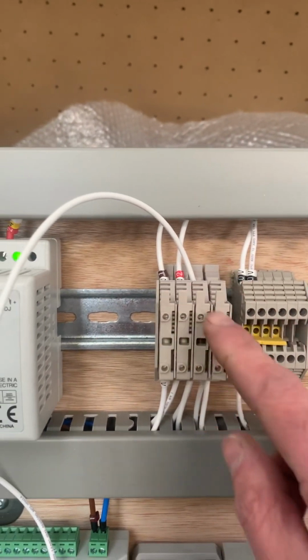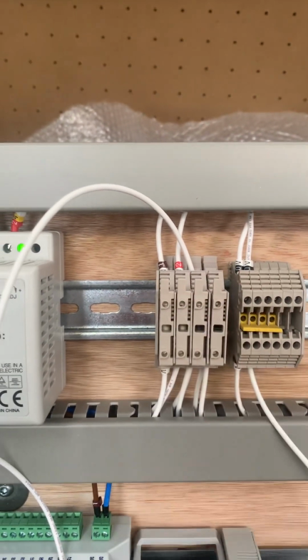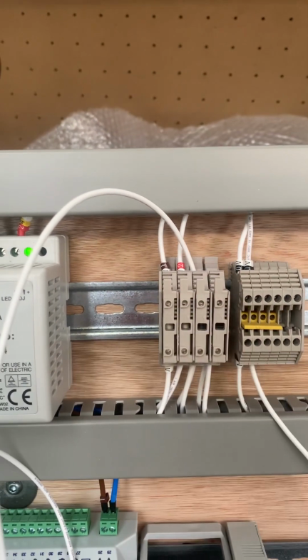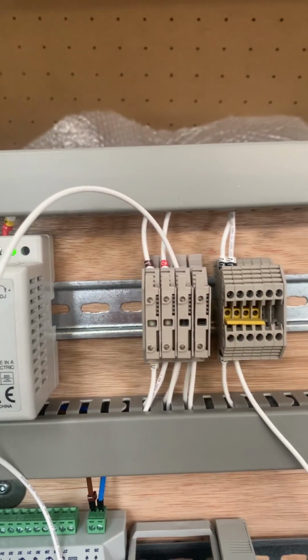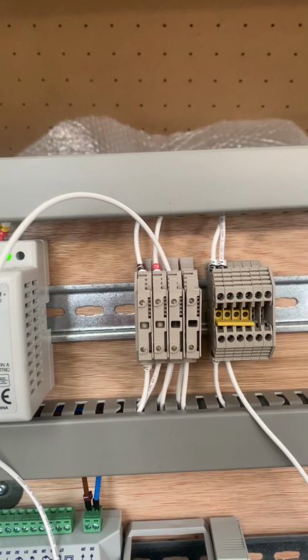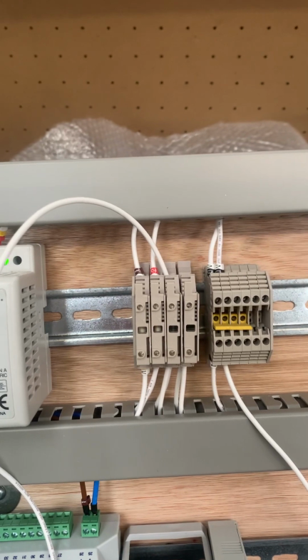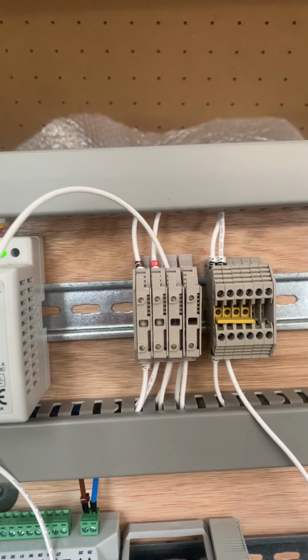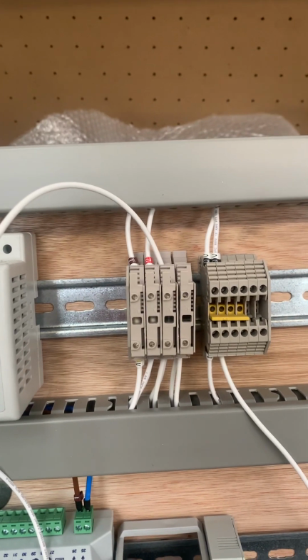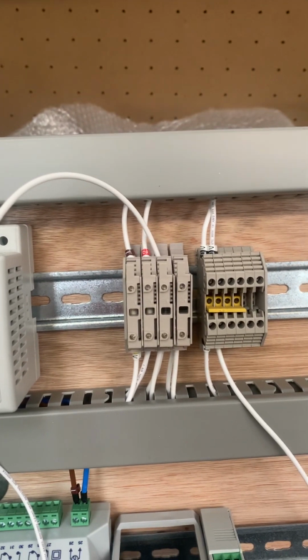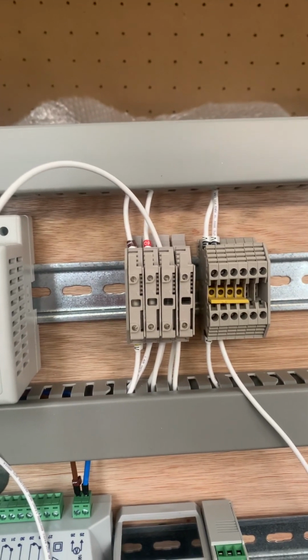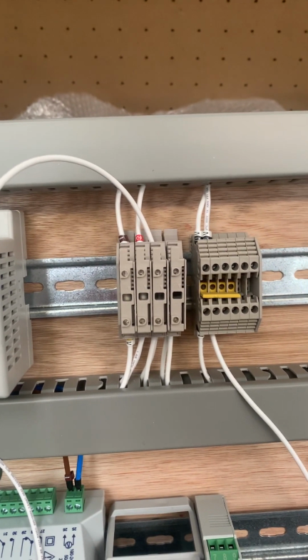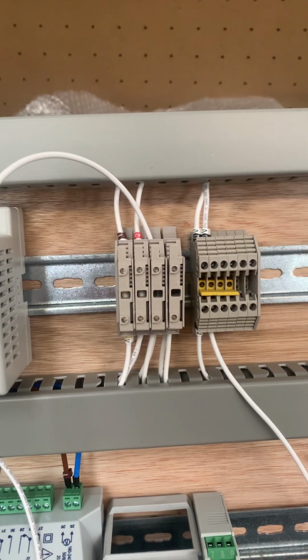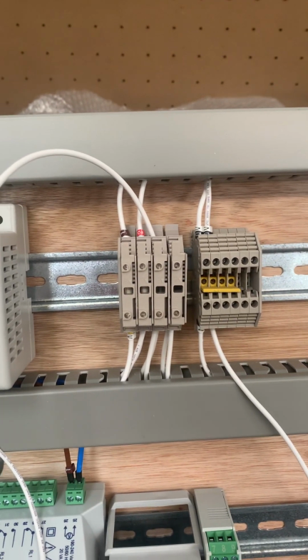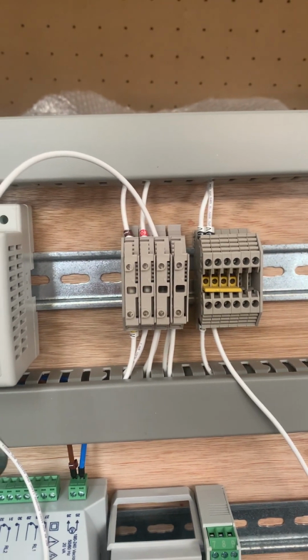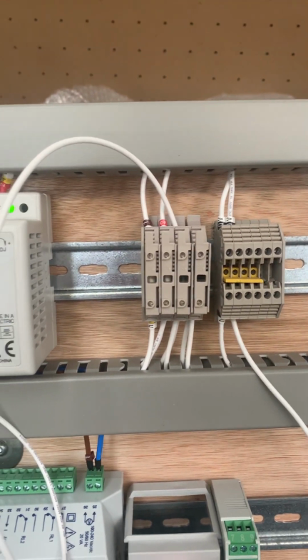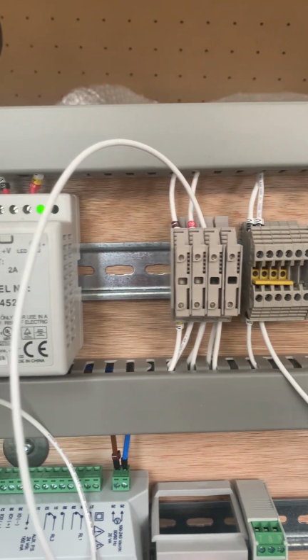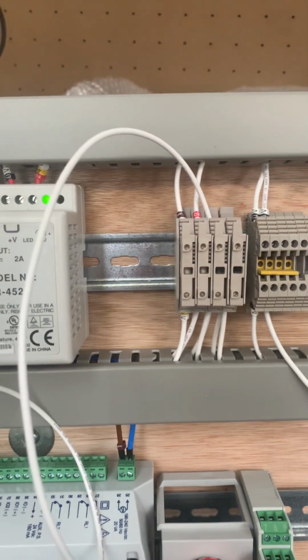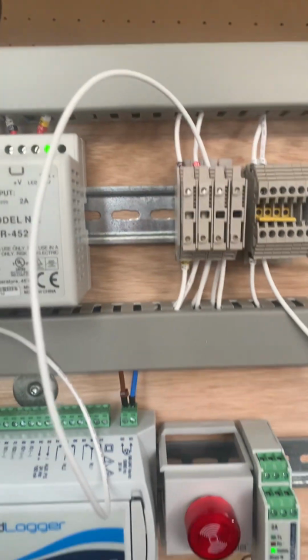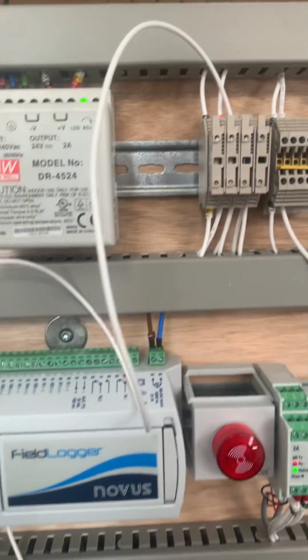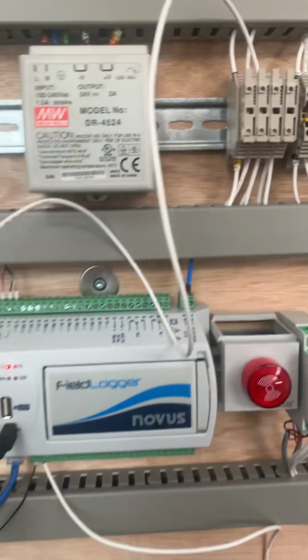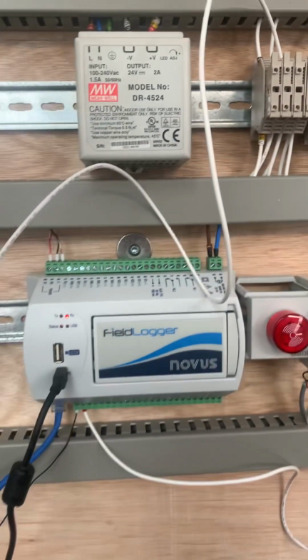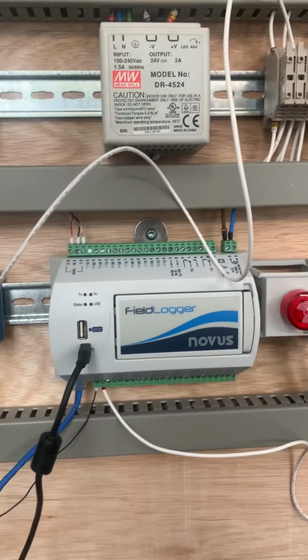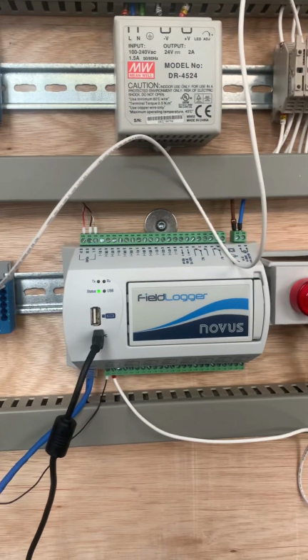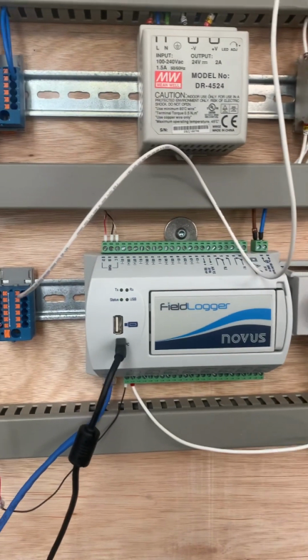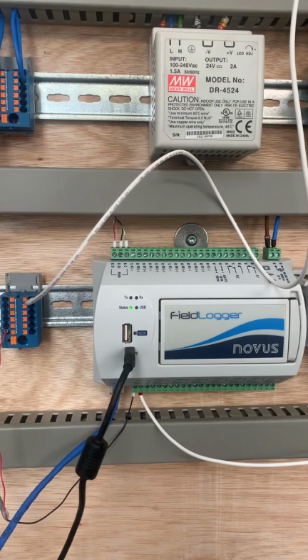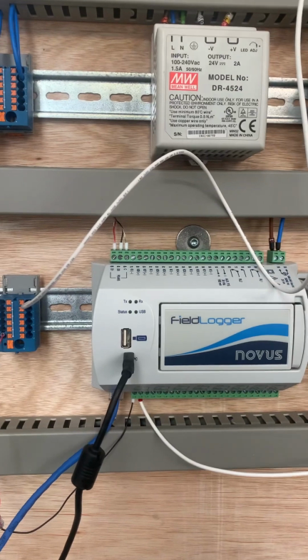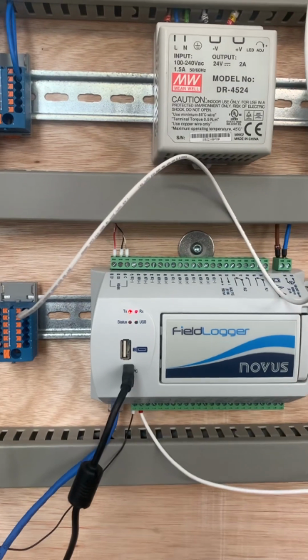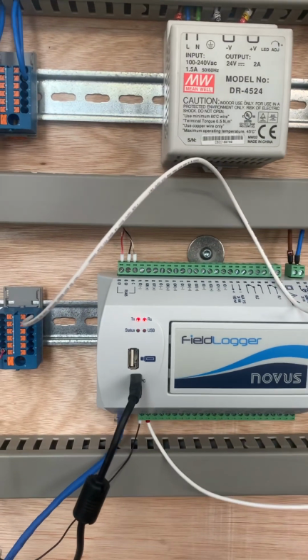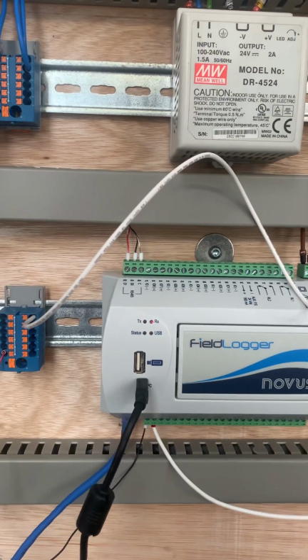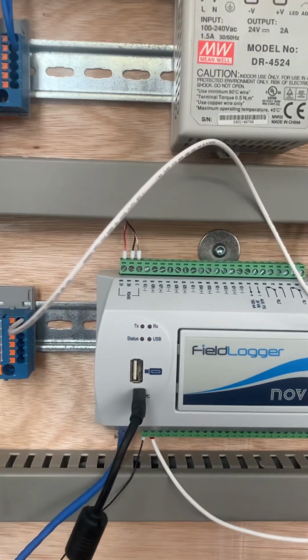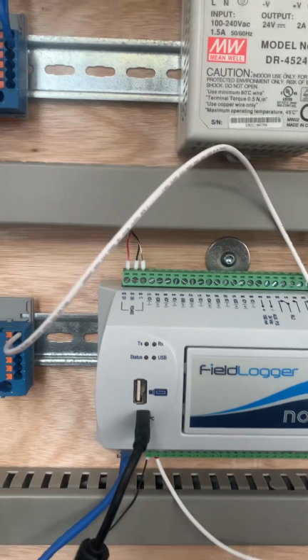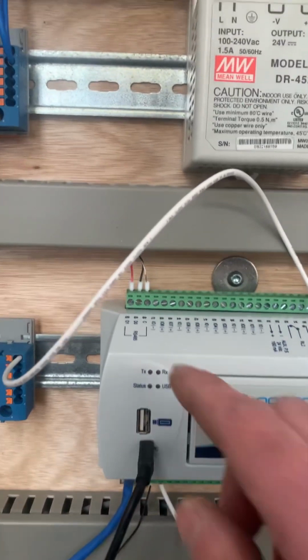The 24 volts is going up to a few fuses here, just to try and protect the various different circuits.